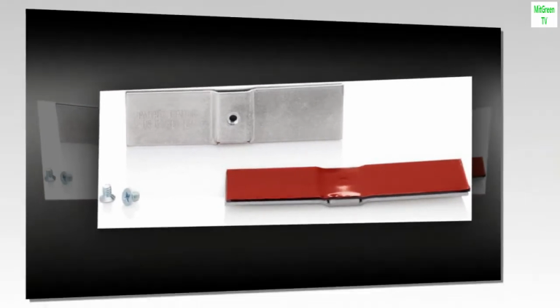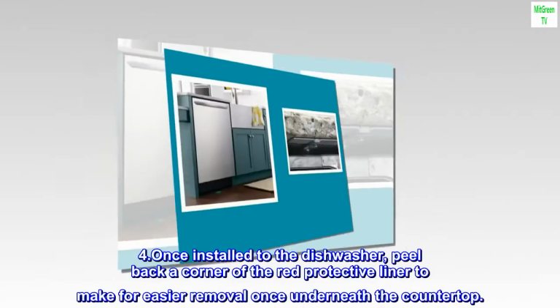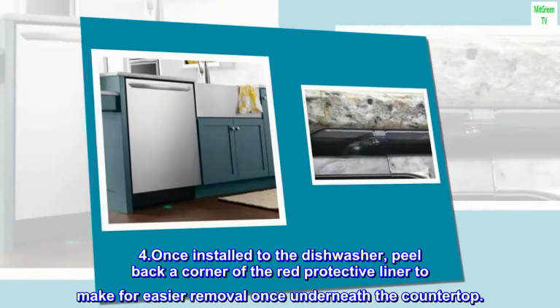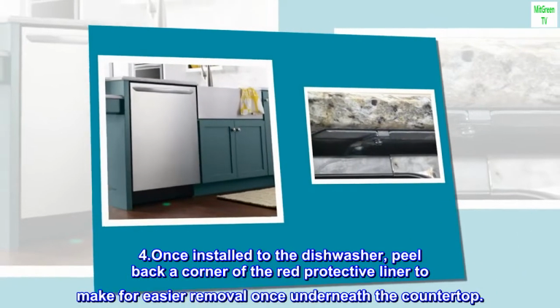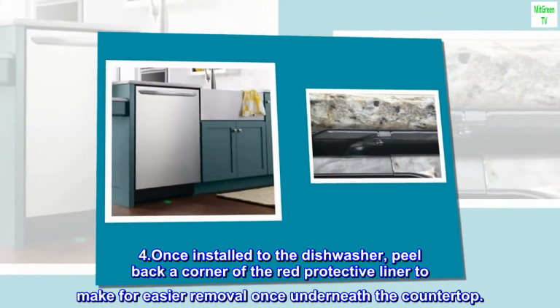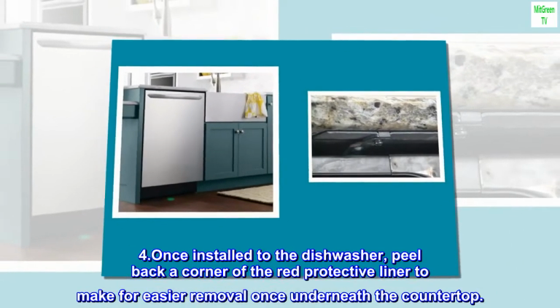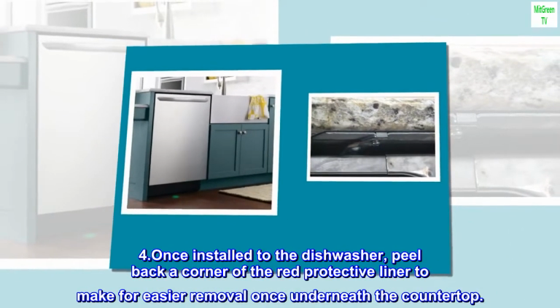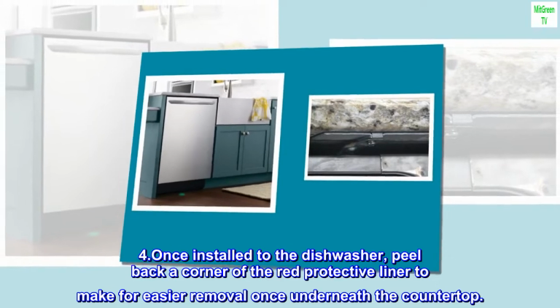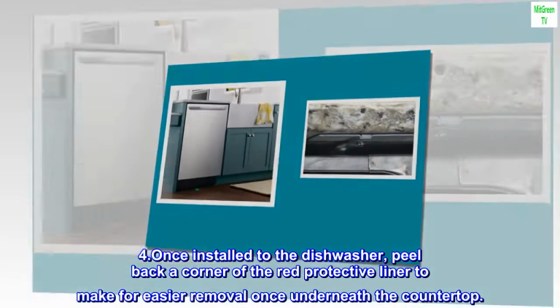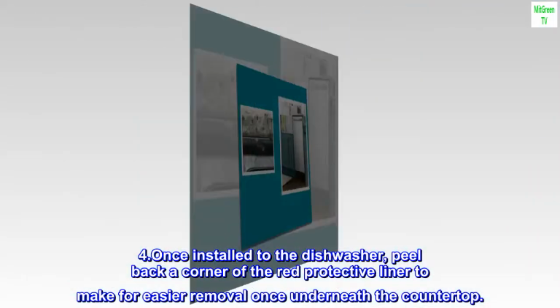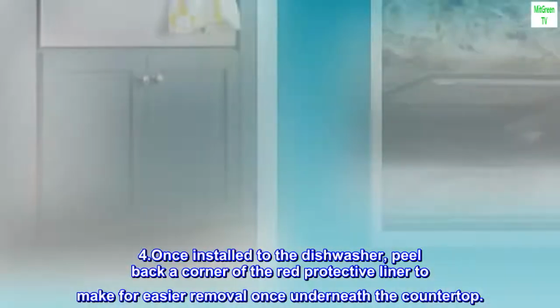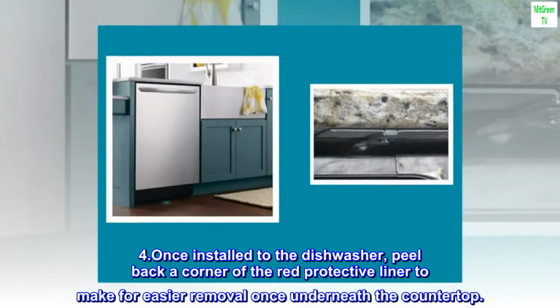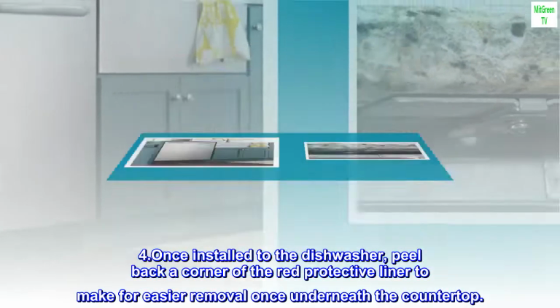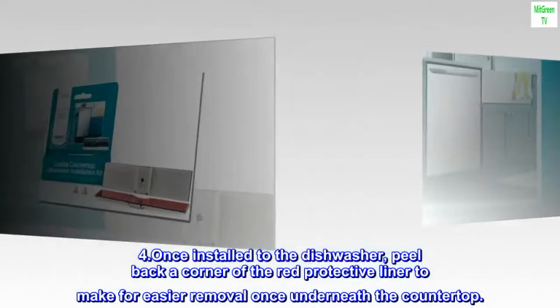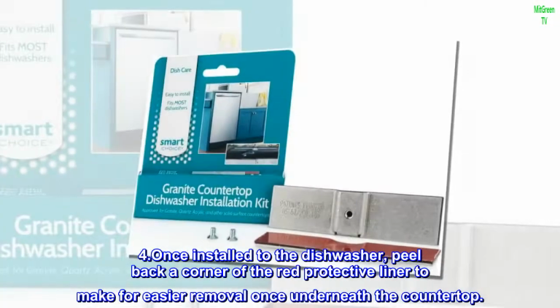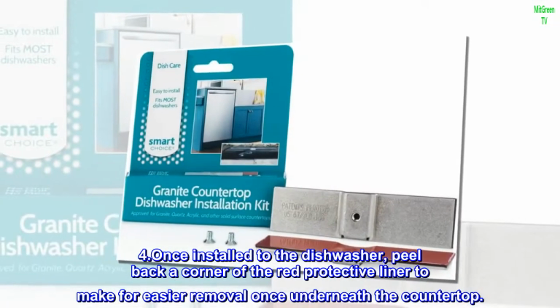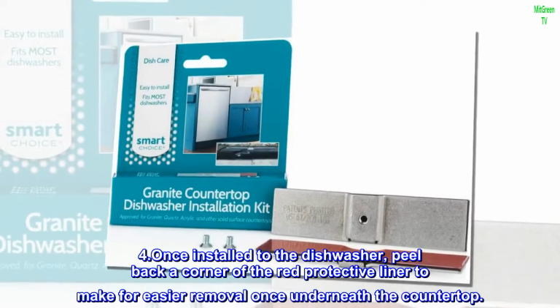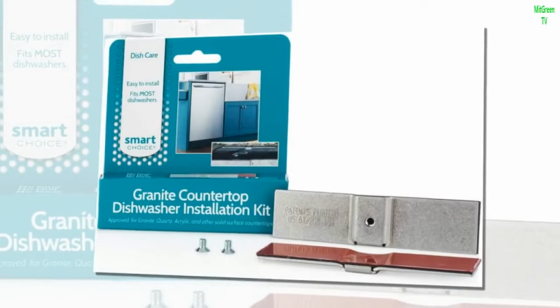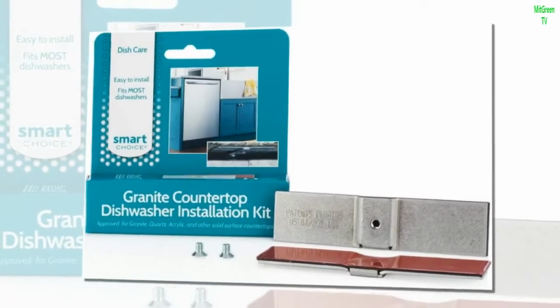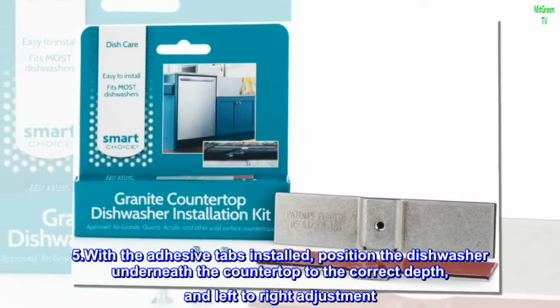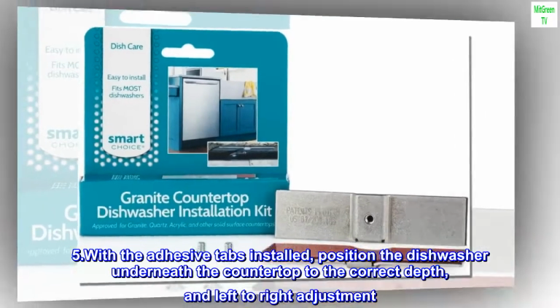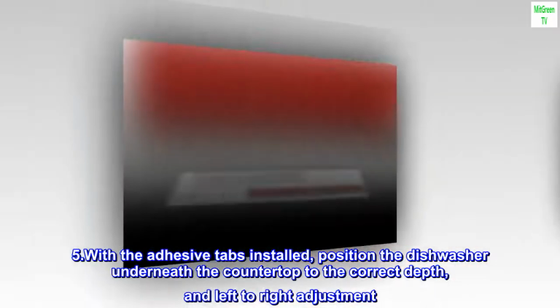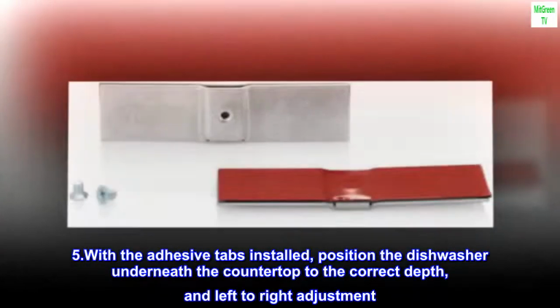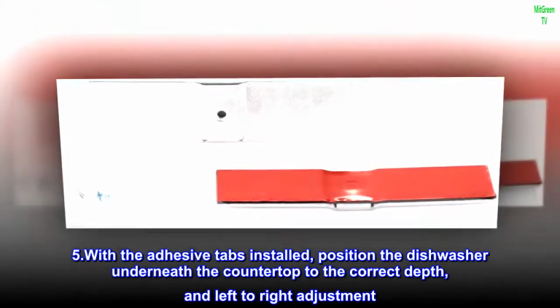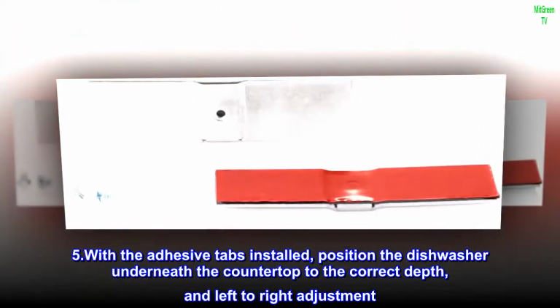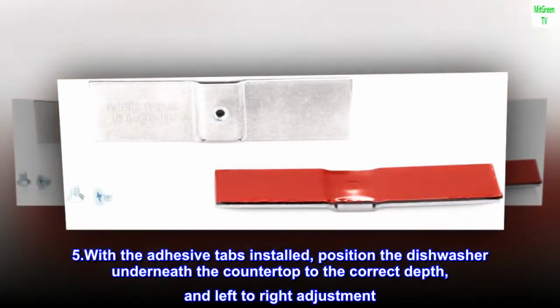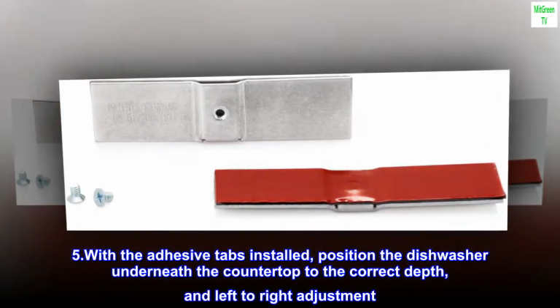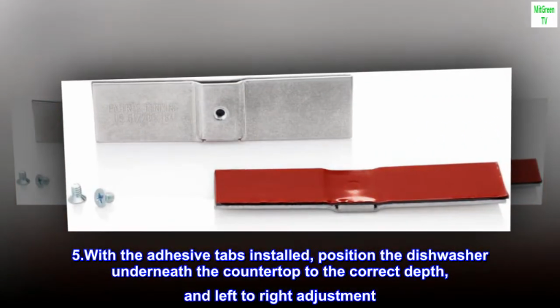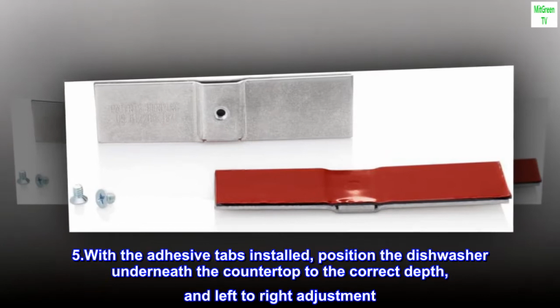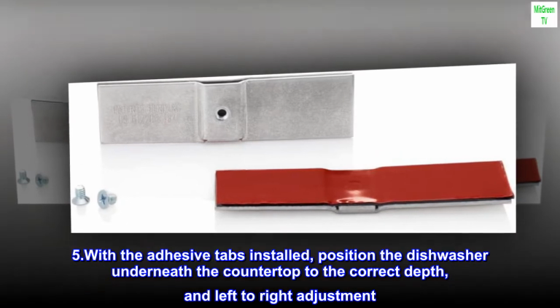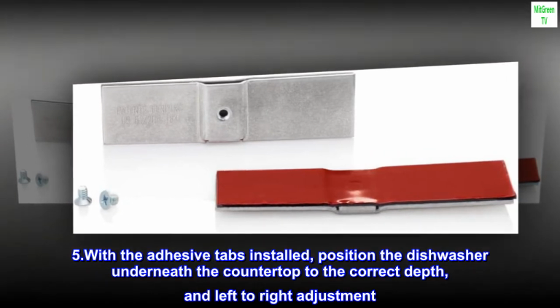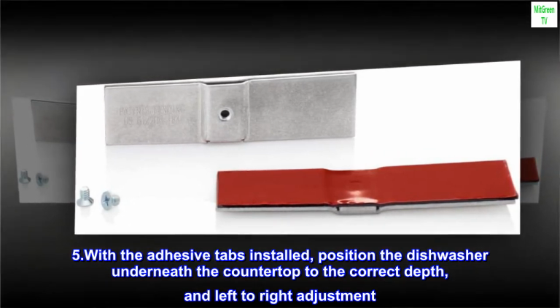Step 3: Install the adhesive tabs supplied in the kit using the supplied set screw to each of the dishwasher mounting brackets. Step 4: Once installed to the dishwasher, peel back a corner of the red protective liner to make for easier removal once underneath the countertop. Step 5: With the adhesive tabs installed, position the dishwasher underneath the countertop to the correct depth and left-to-right adjustment.